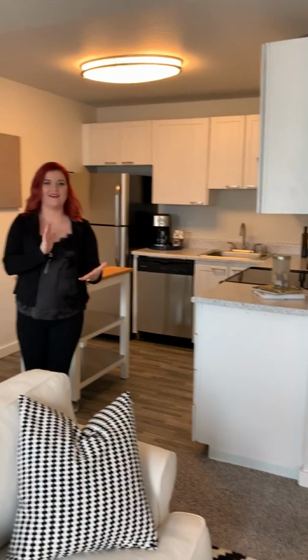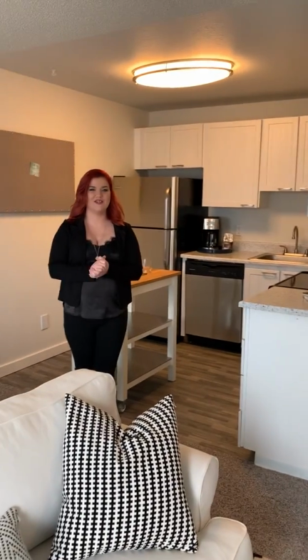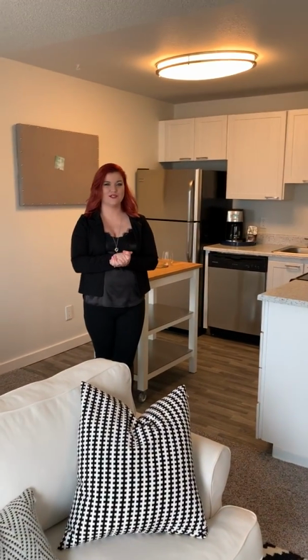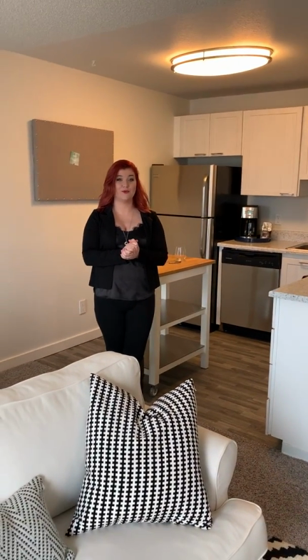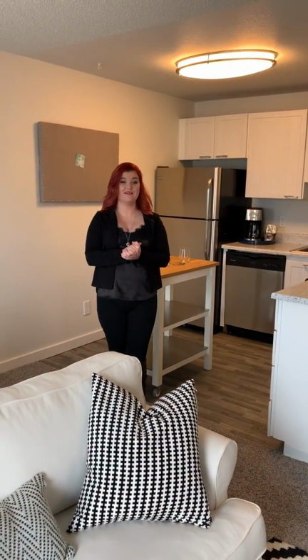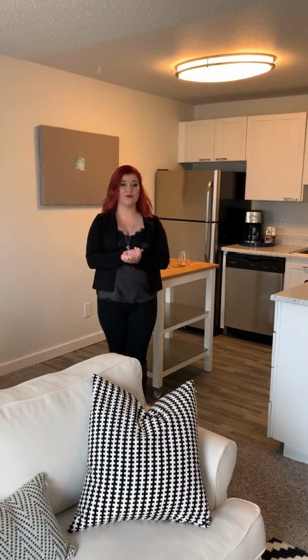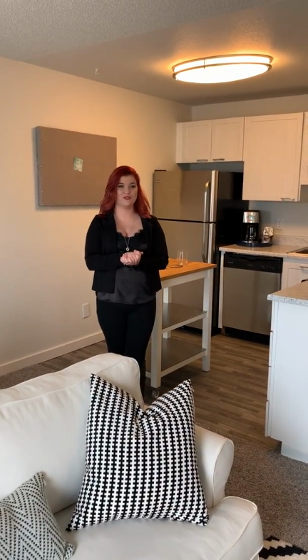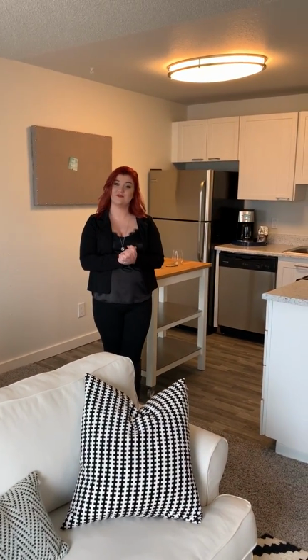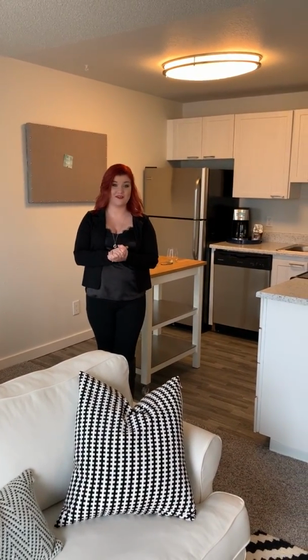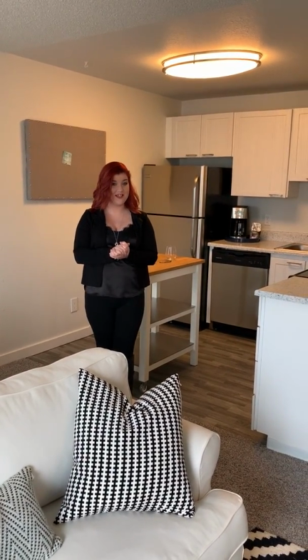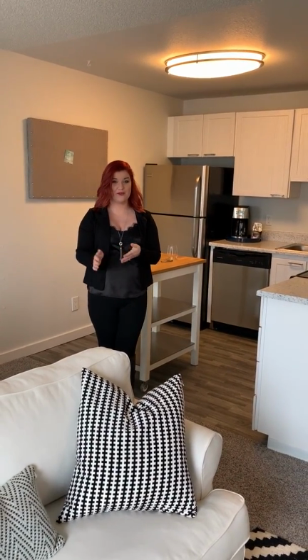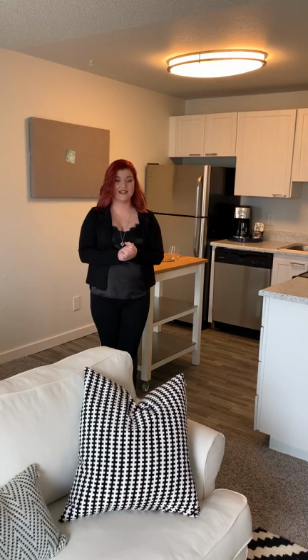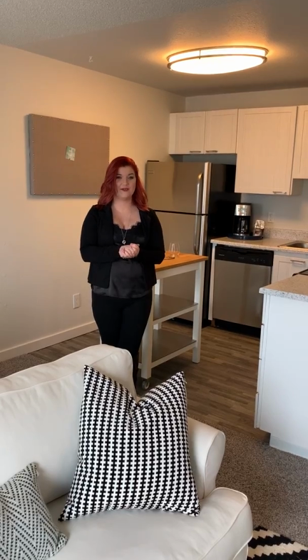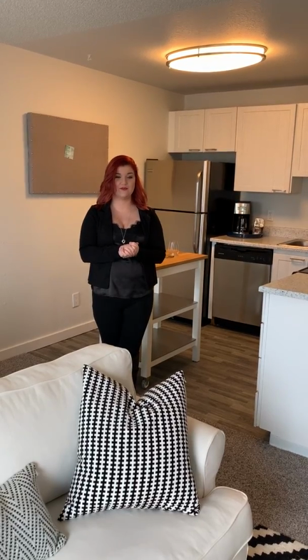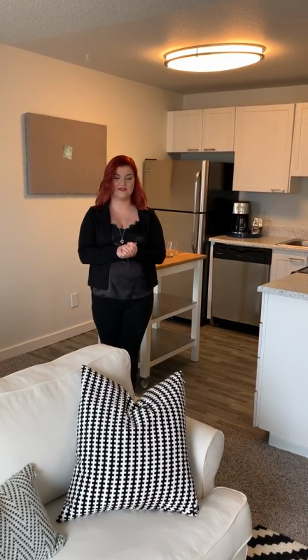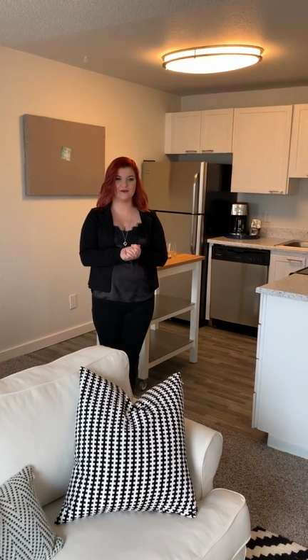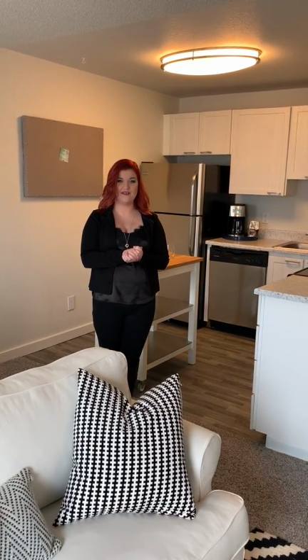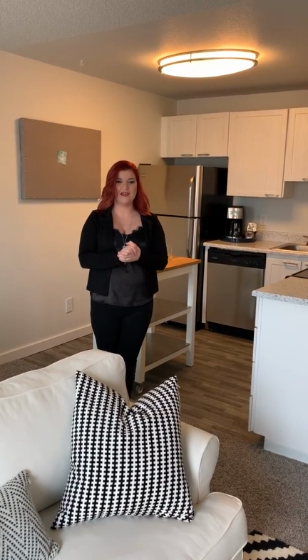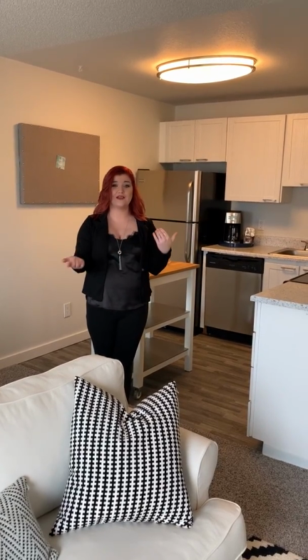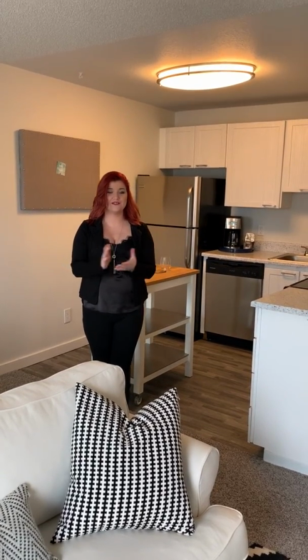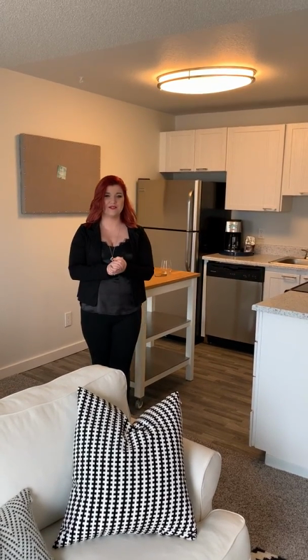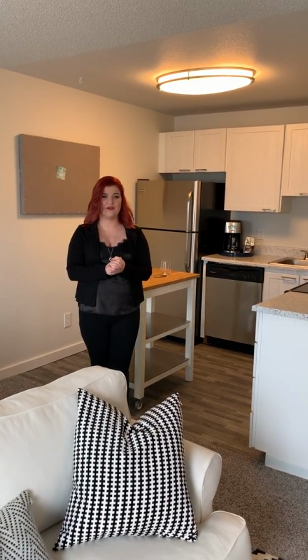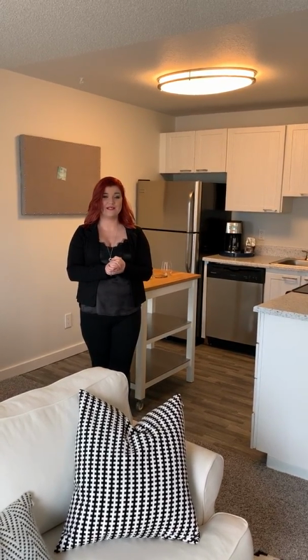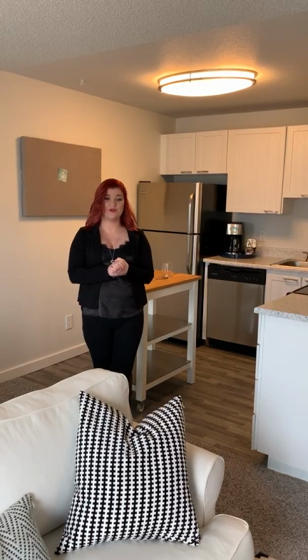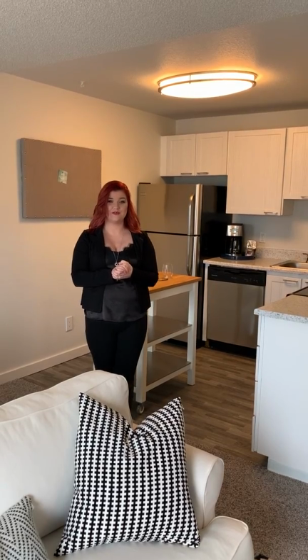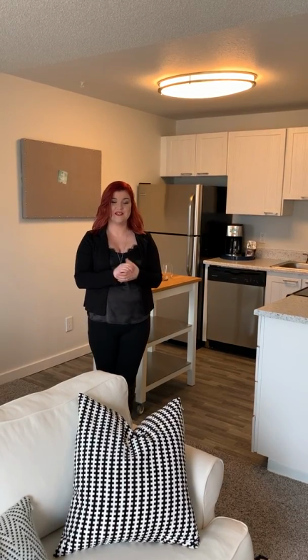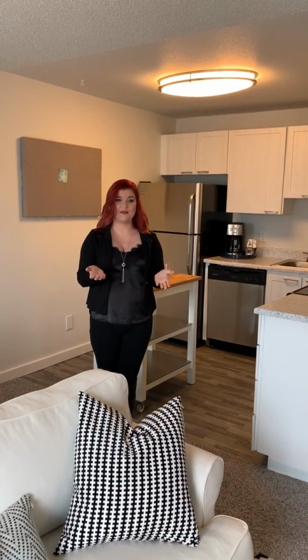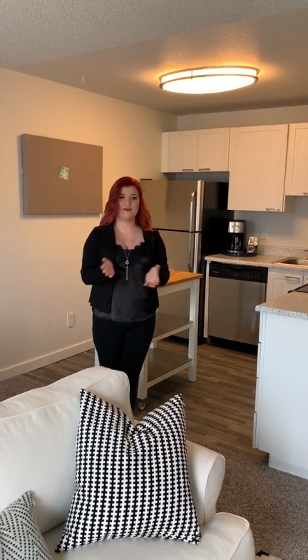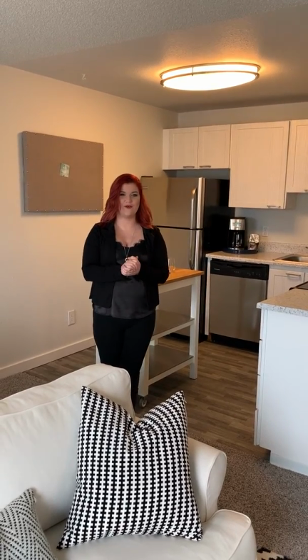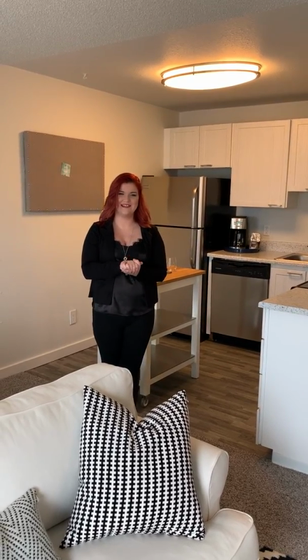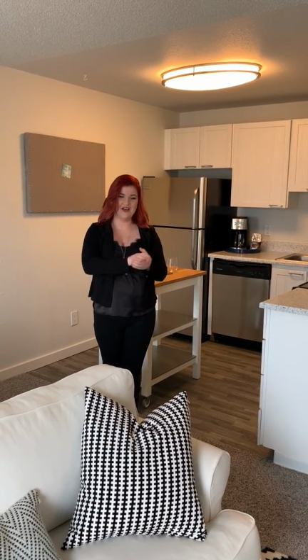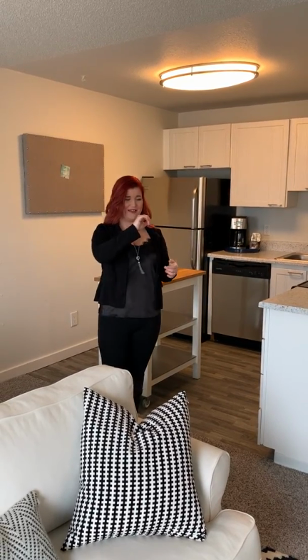Thank you for doing this tour with me. We look forward to receiving your application and having you as a resident here with us at Revive. If you have any questions whatsoever, please feel free to reach out via email or phone. Thank you.